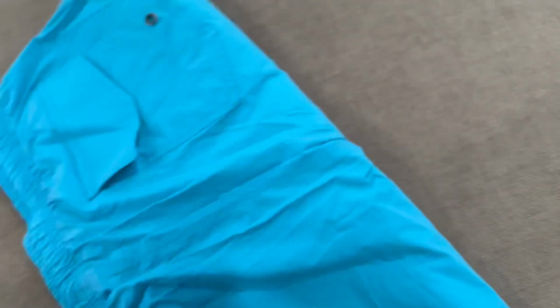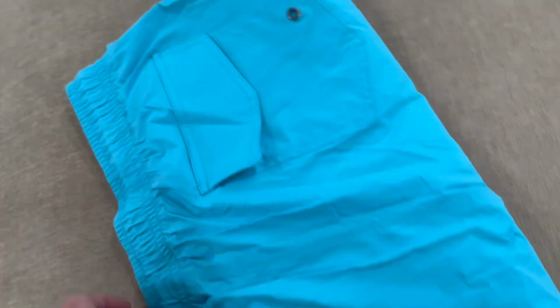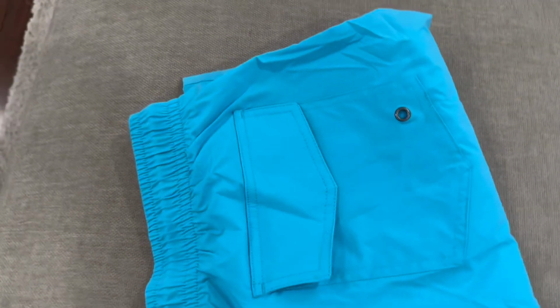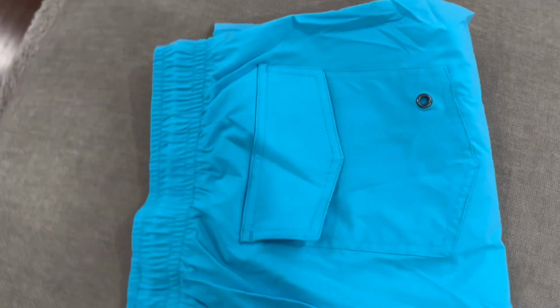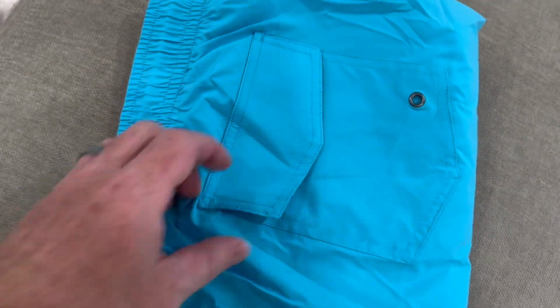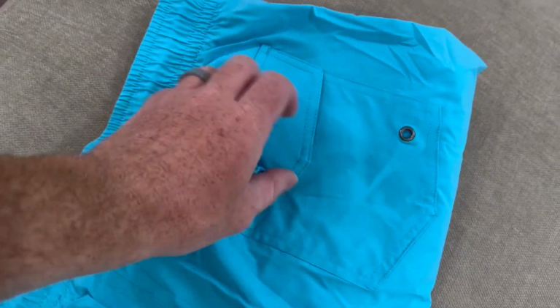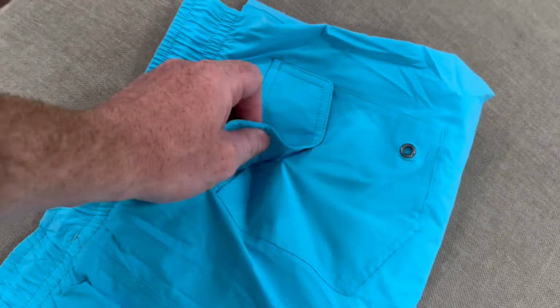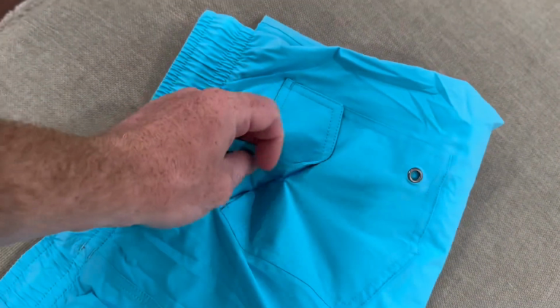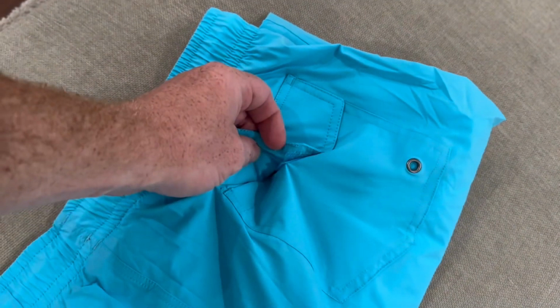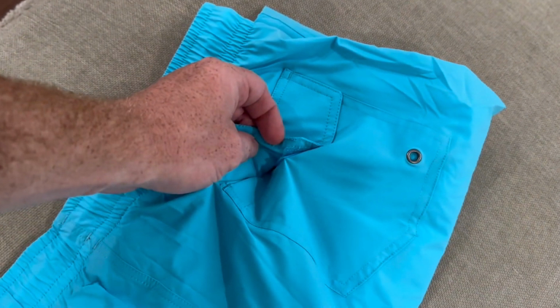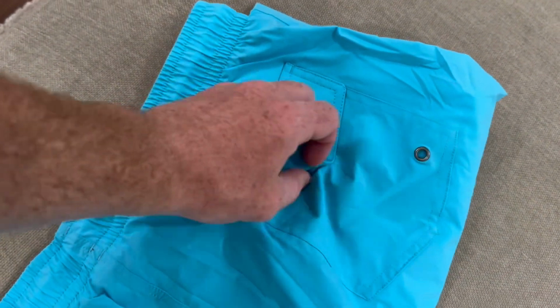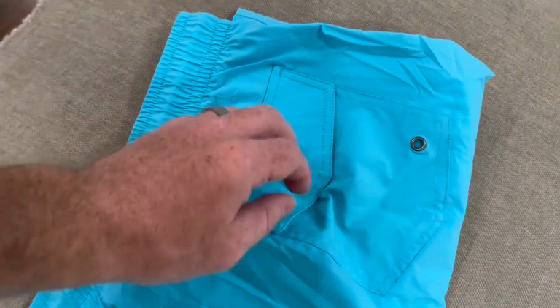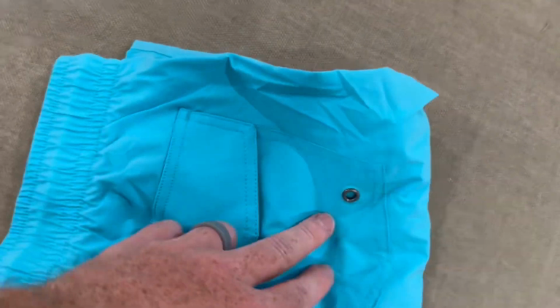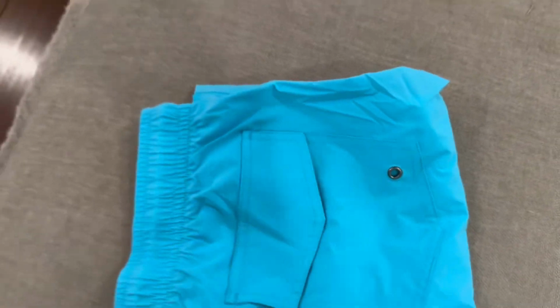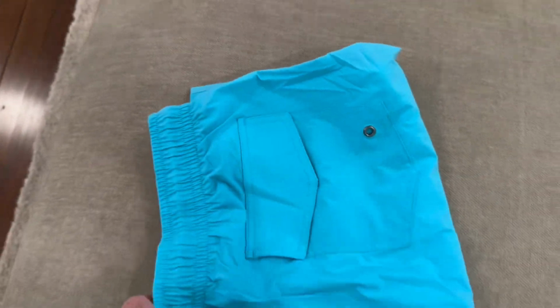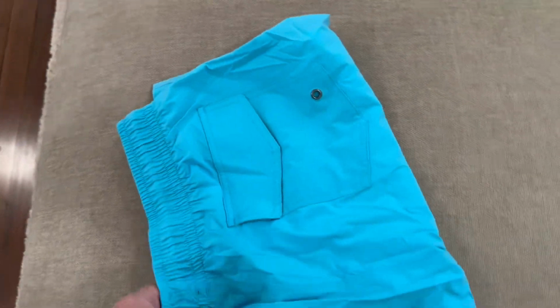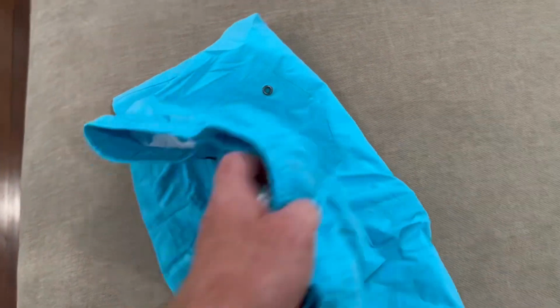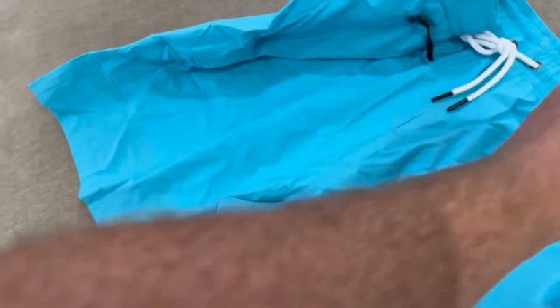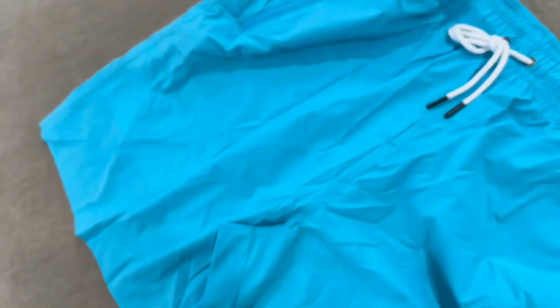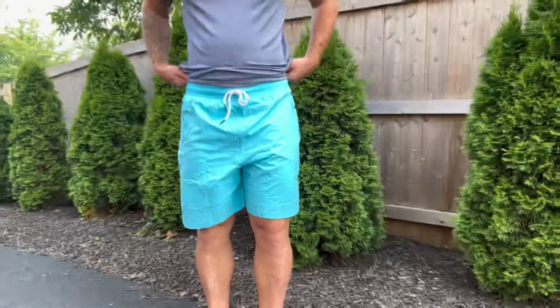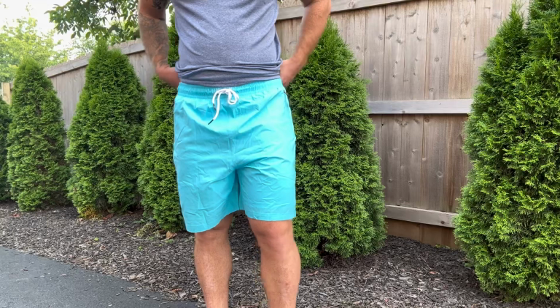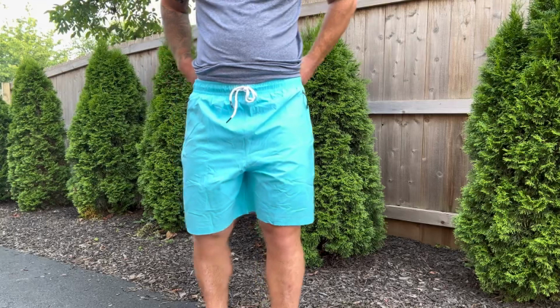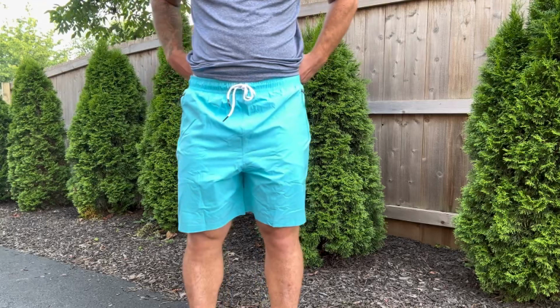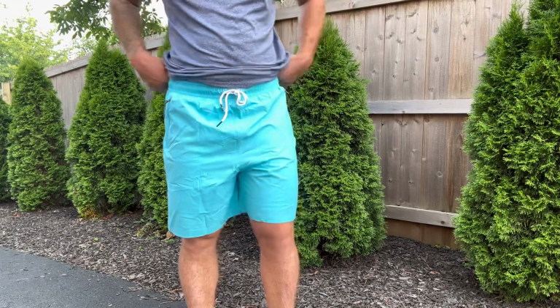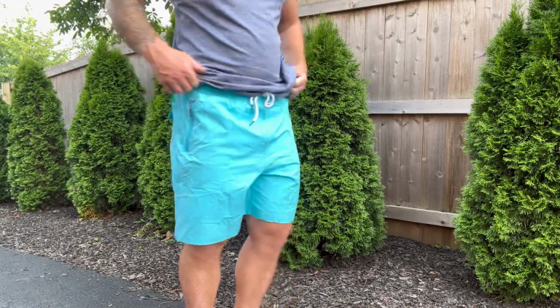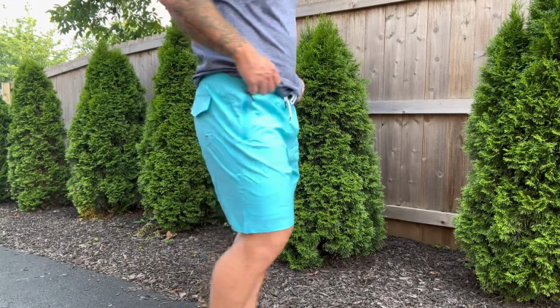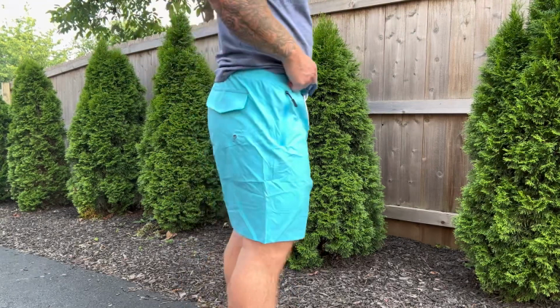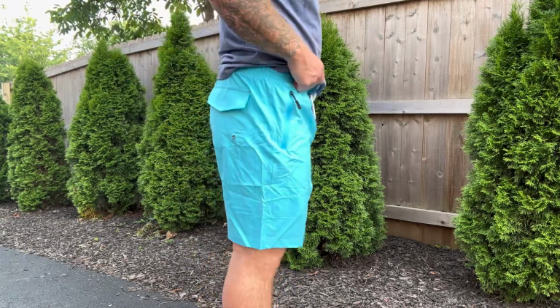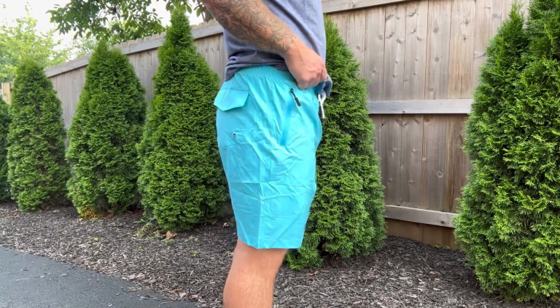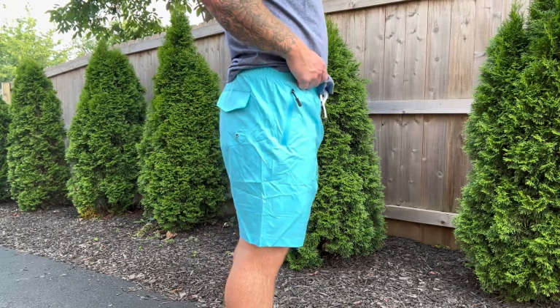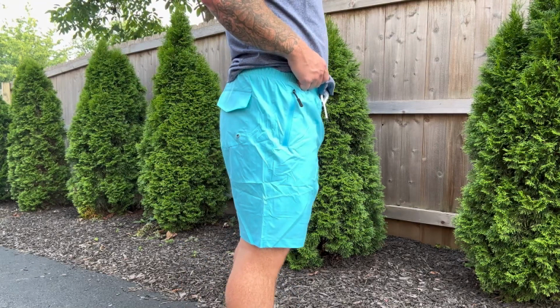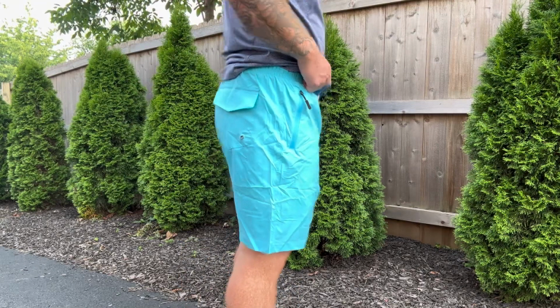These shorts are 7 inches, have an elastic waistband with a string, and a back pocket with Velcro and a water drain. This fabric is safe to use in chlorine, and the swimsuit fits really well.